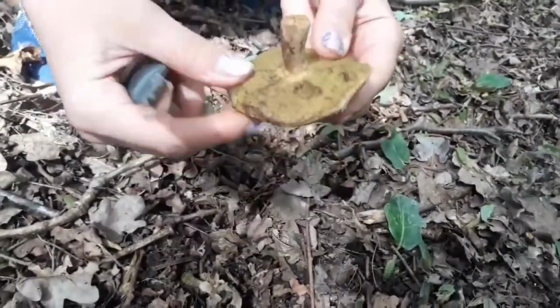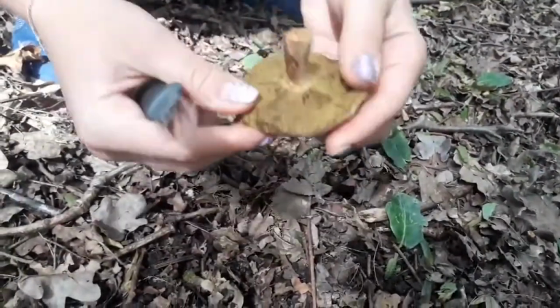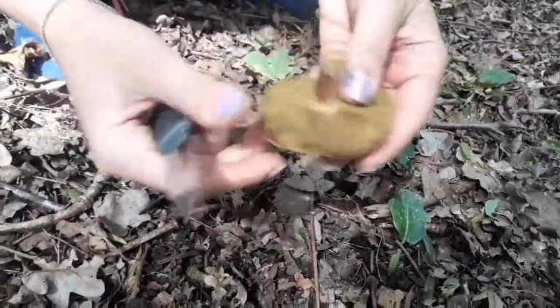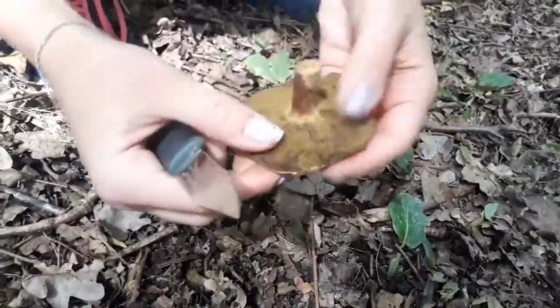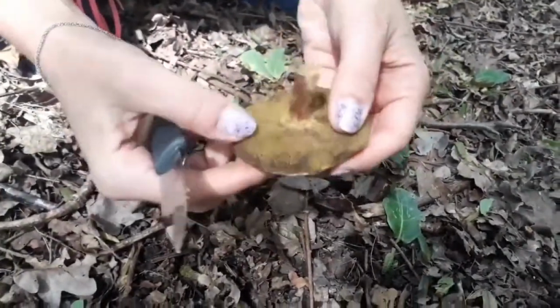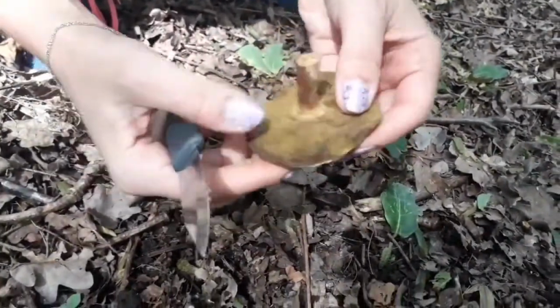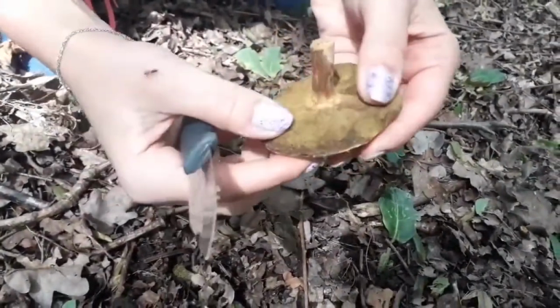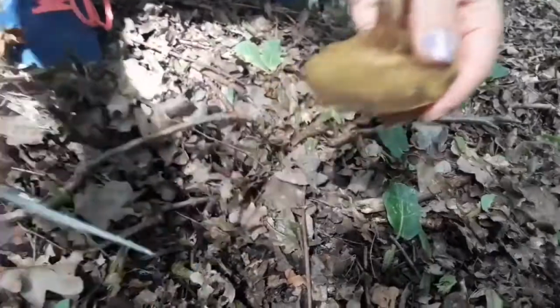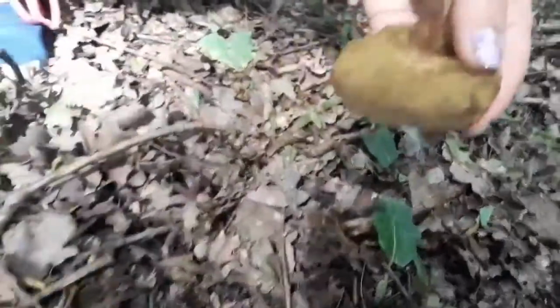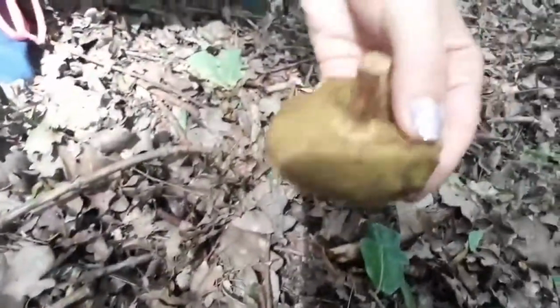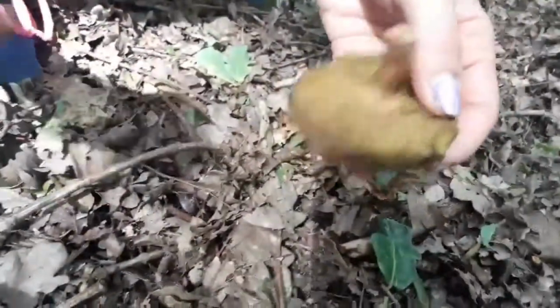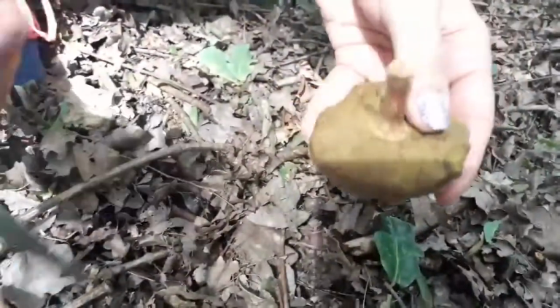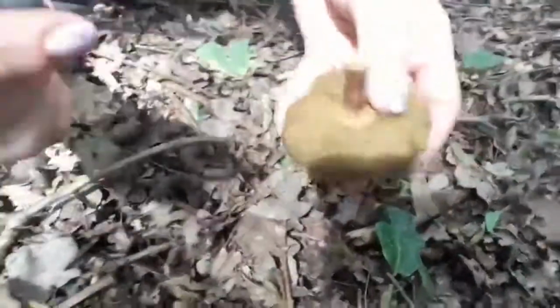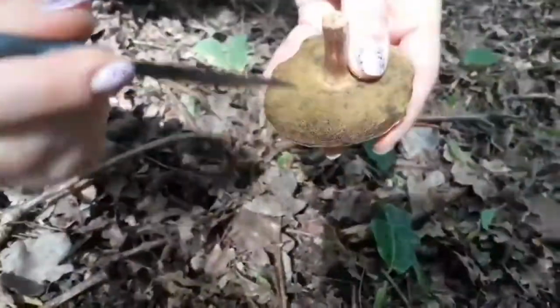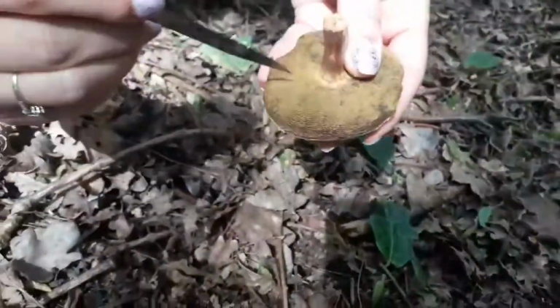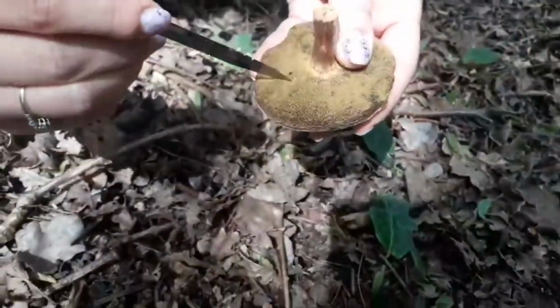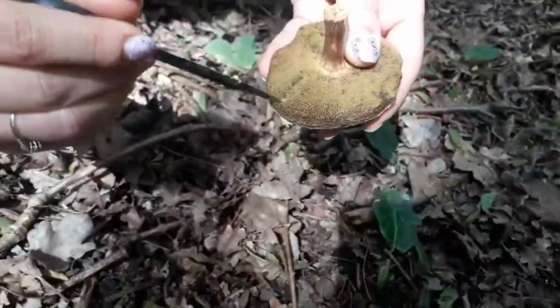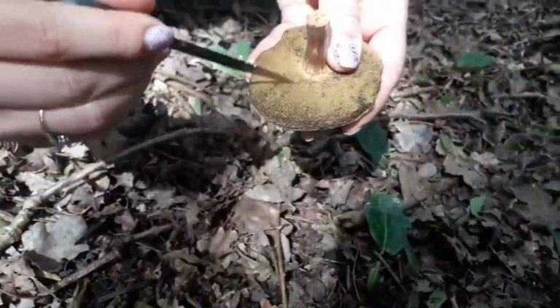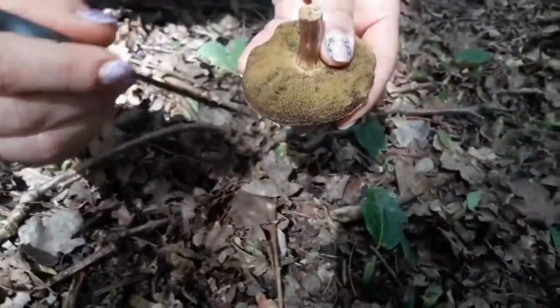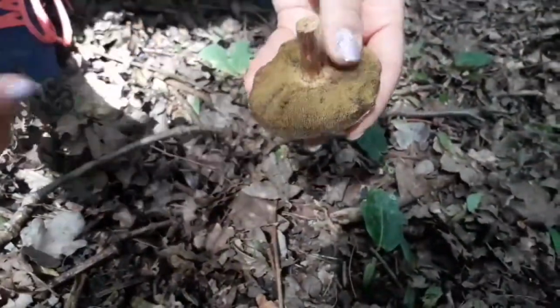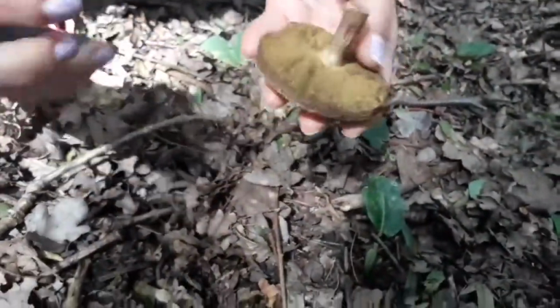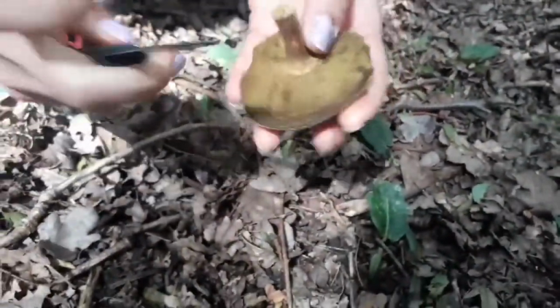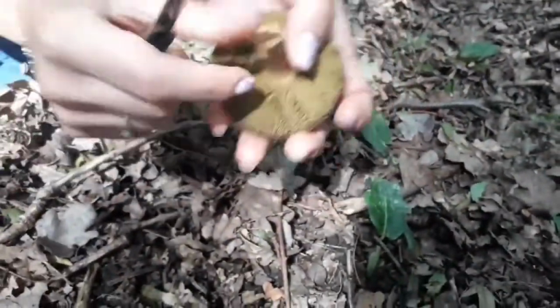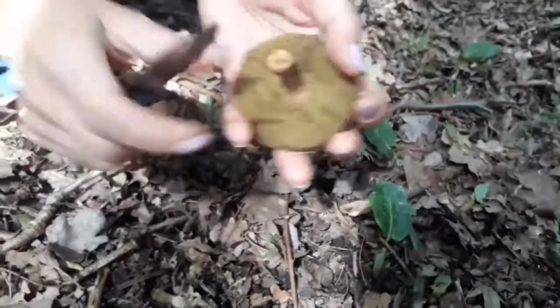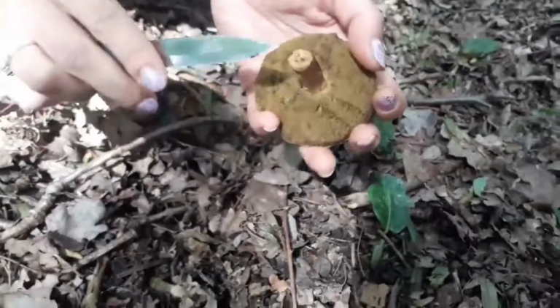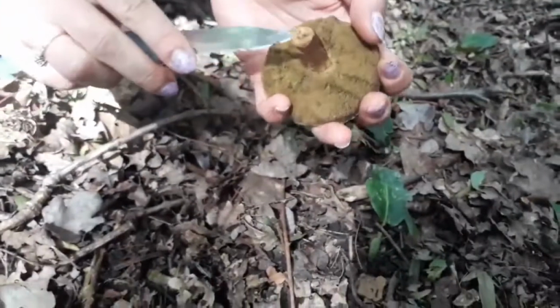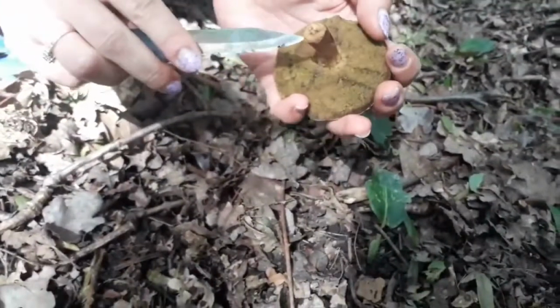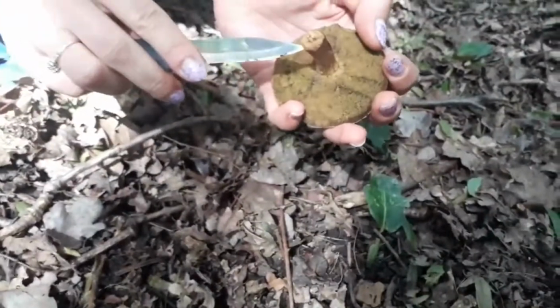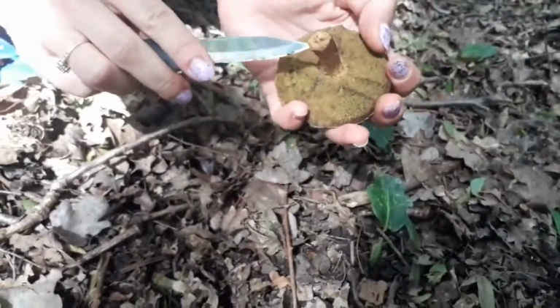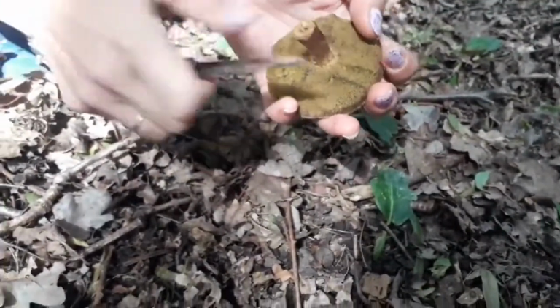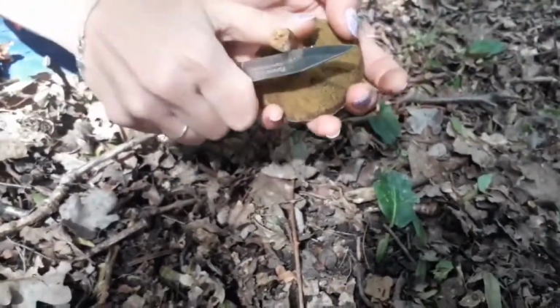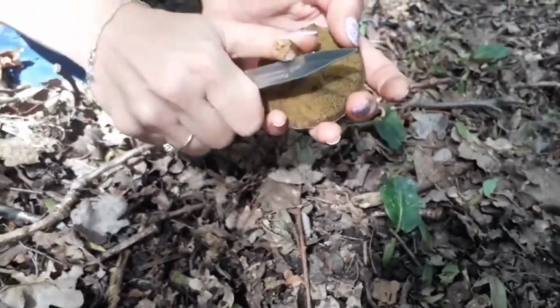Now you can see the pores over here. Over here you can see it's been eaten, so this part has been eaten.